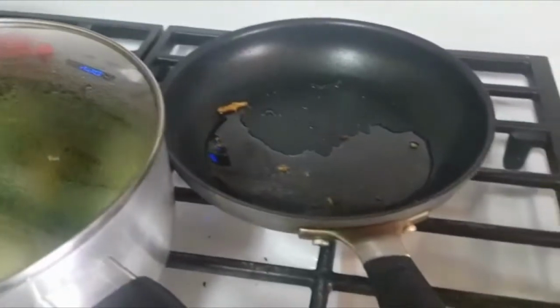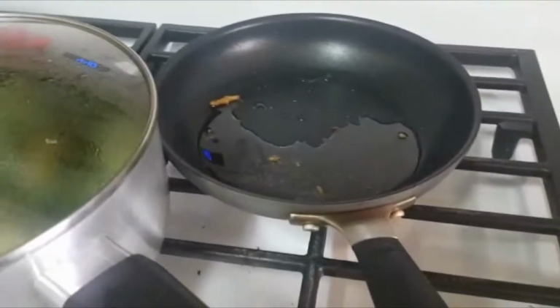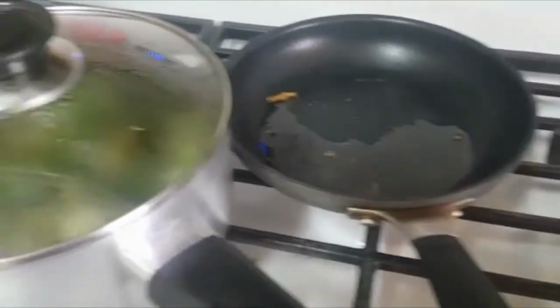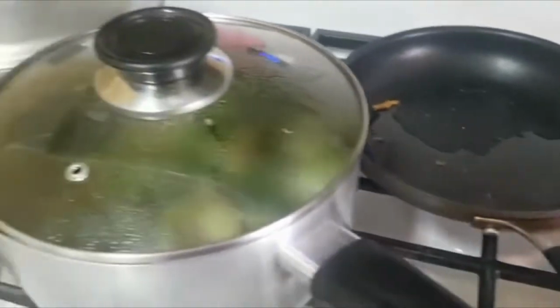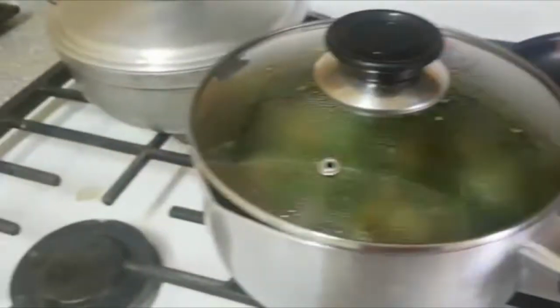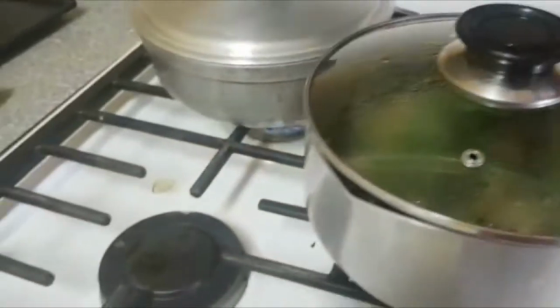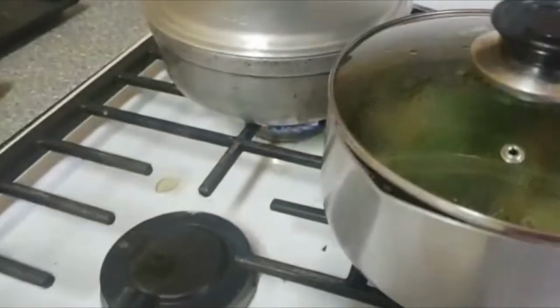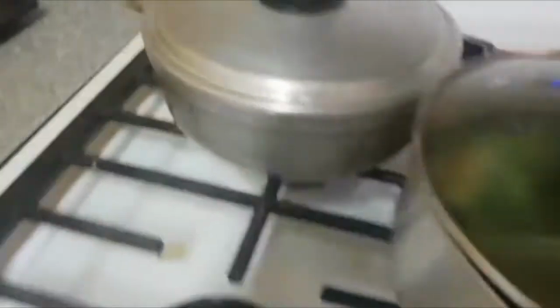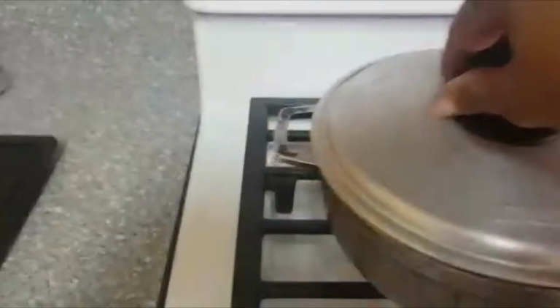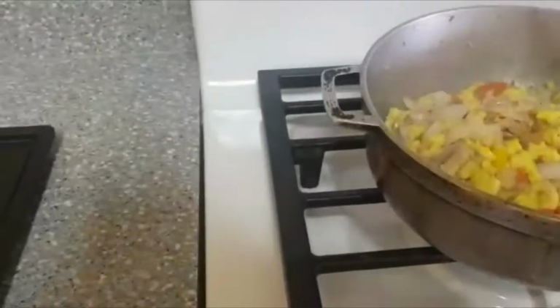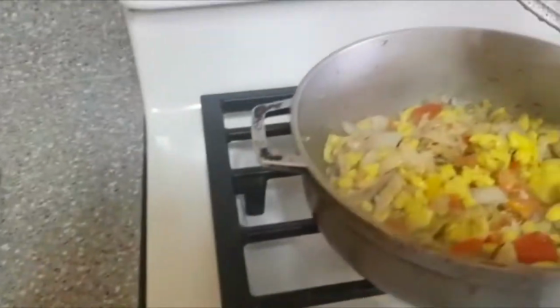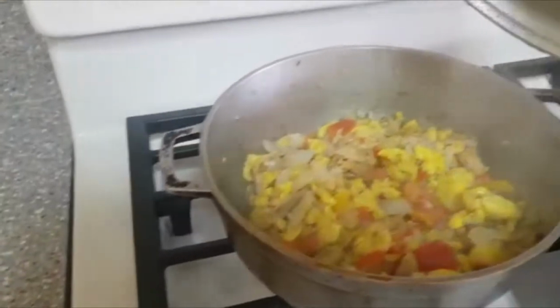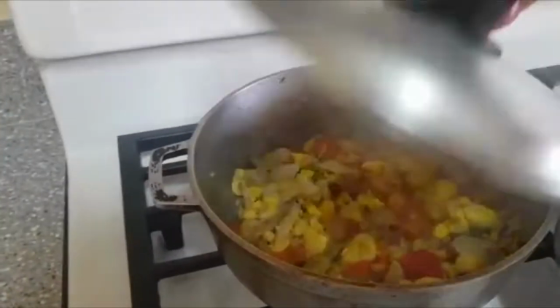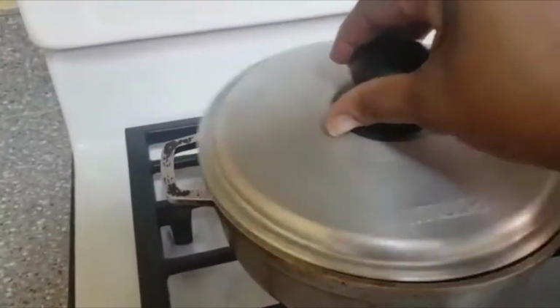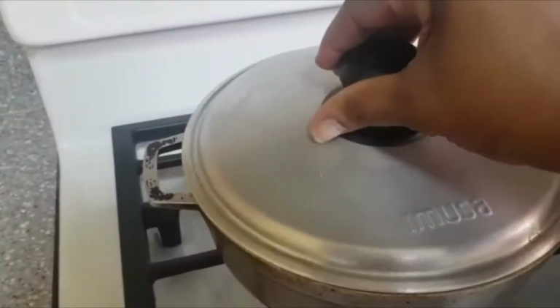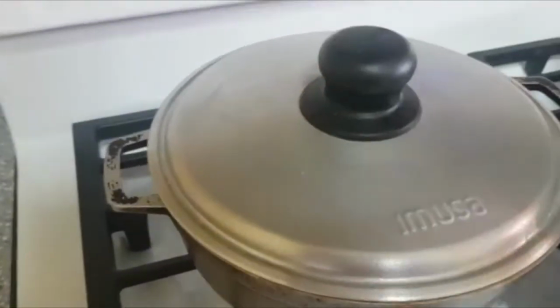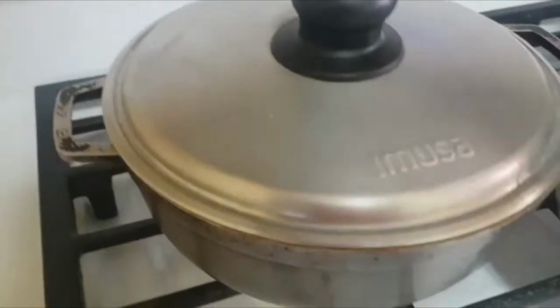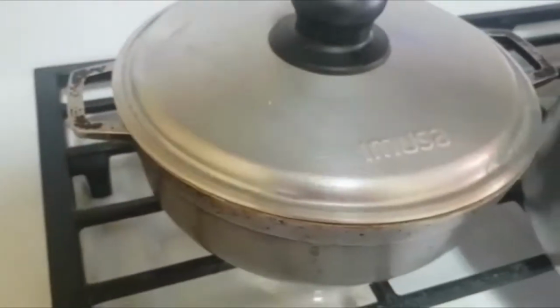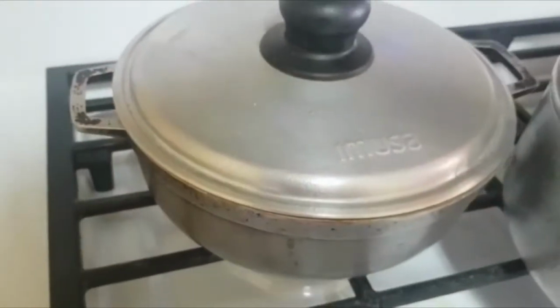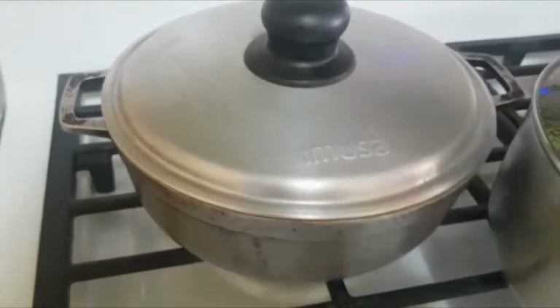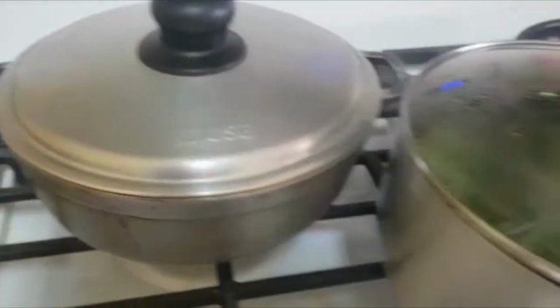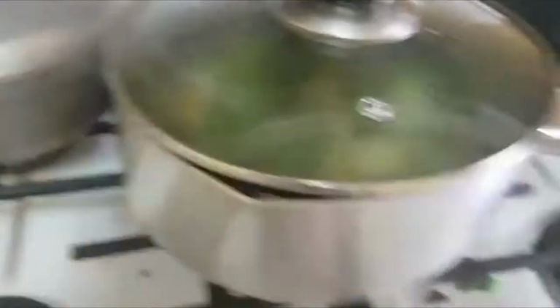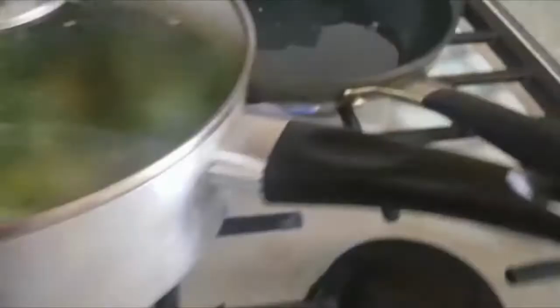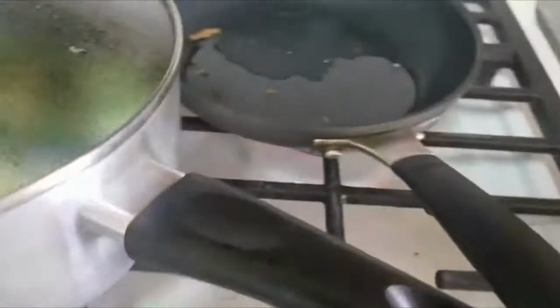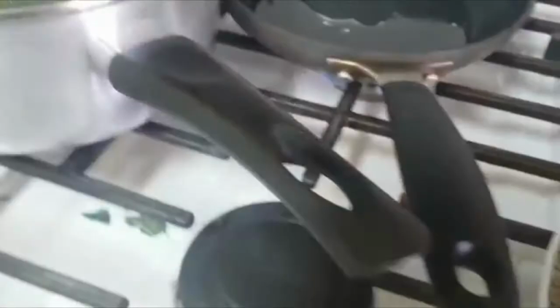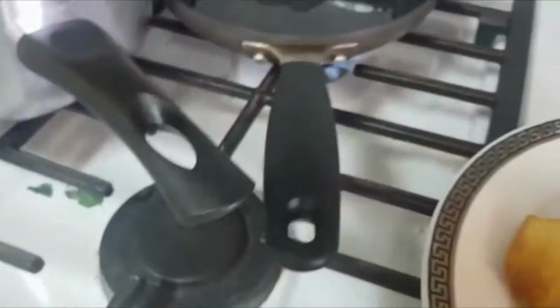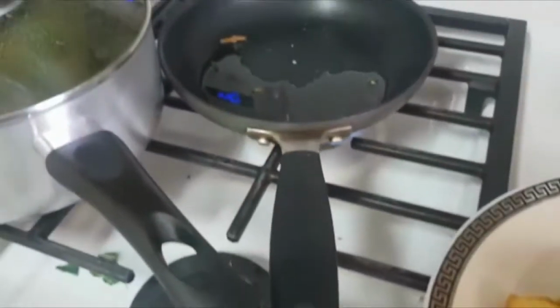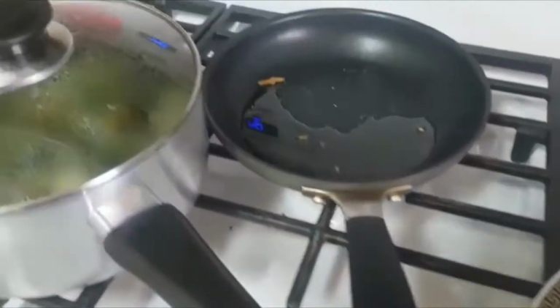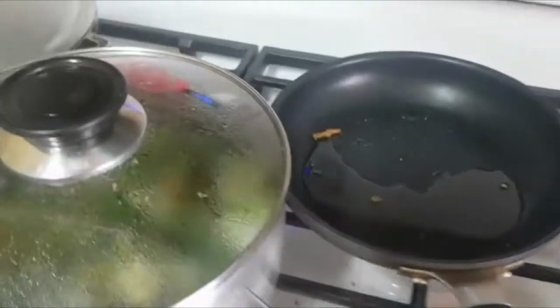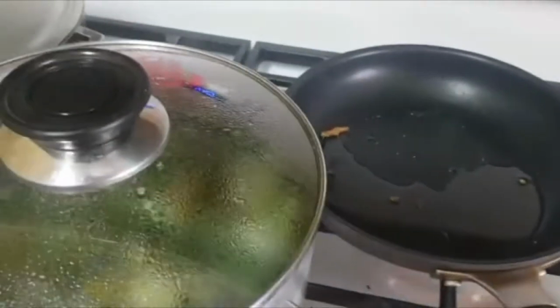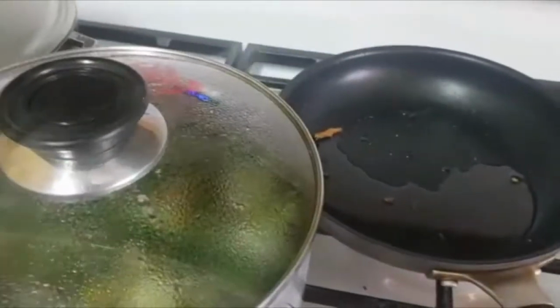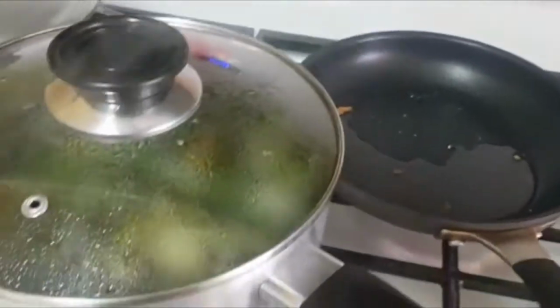I'll be right back to show you what the plate looks like. The ackee is now done — I'm going to turn this off as well. Thank you for watching. I'll be right back to serve your breakfast.